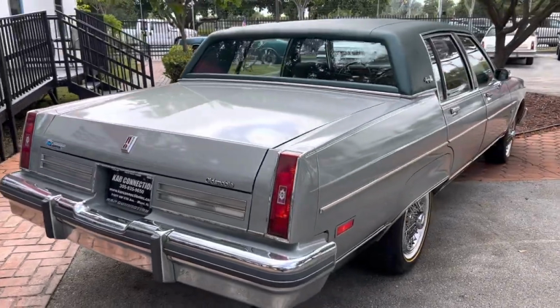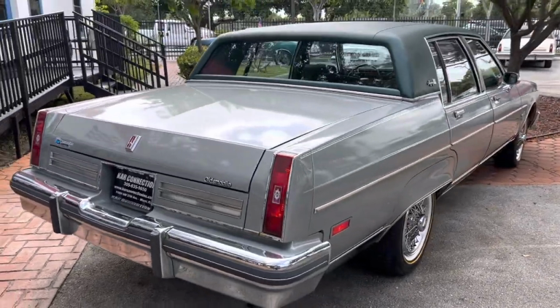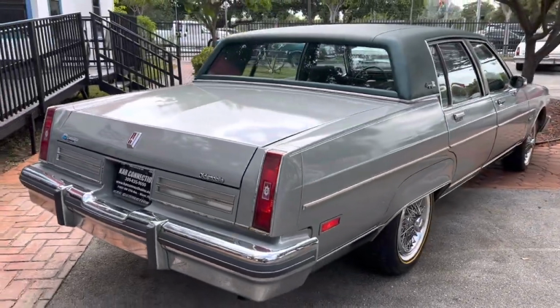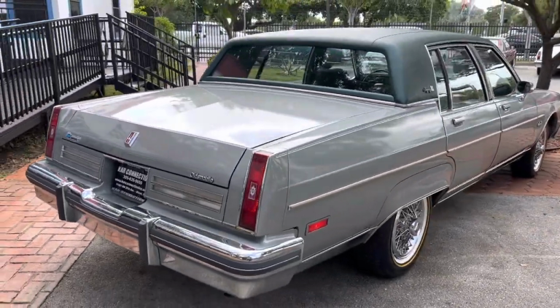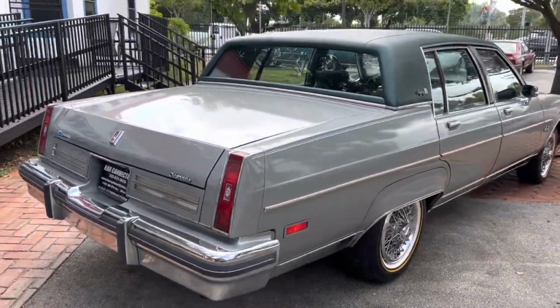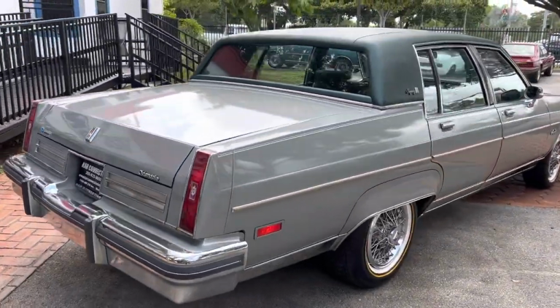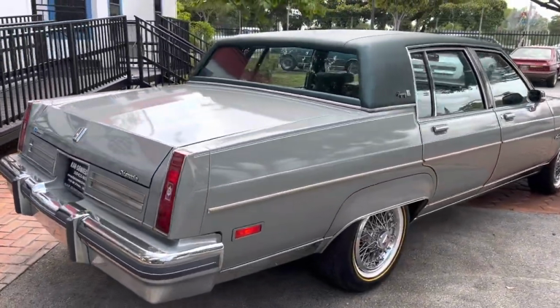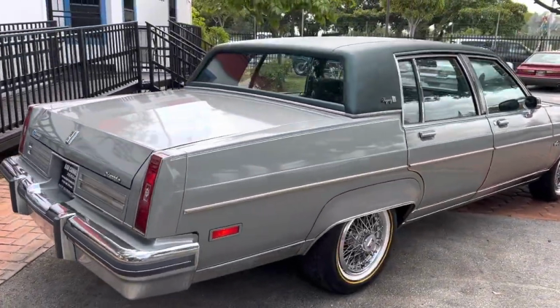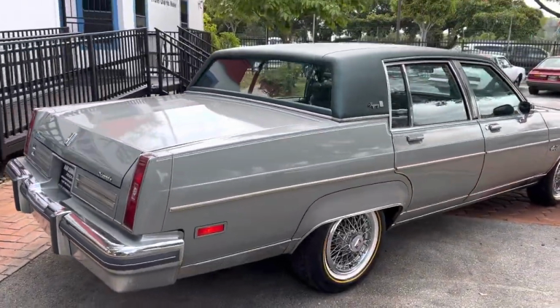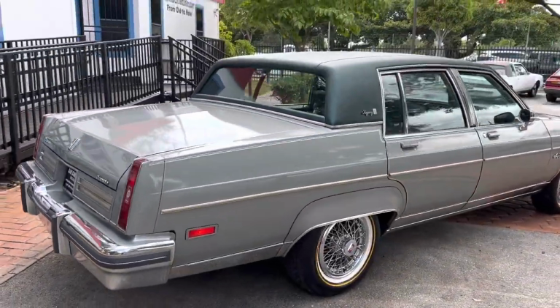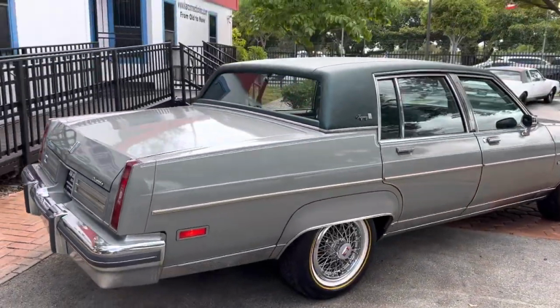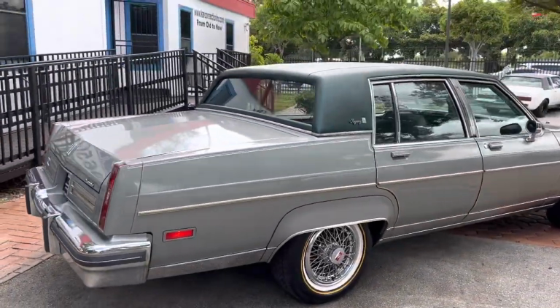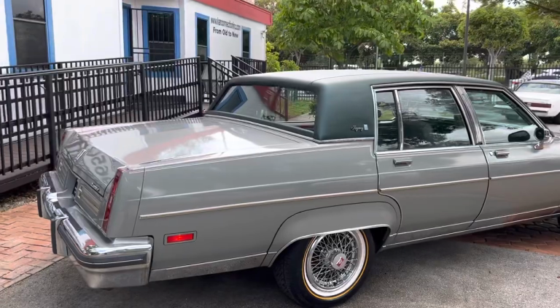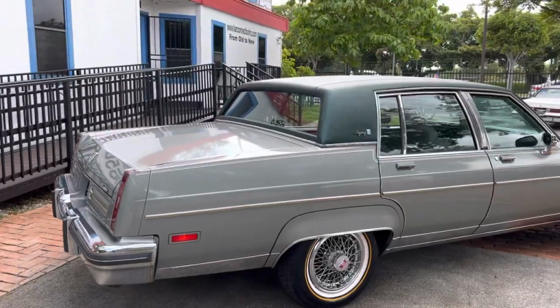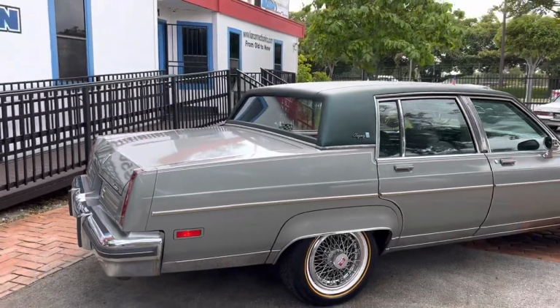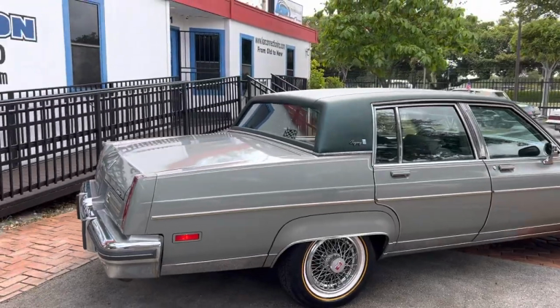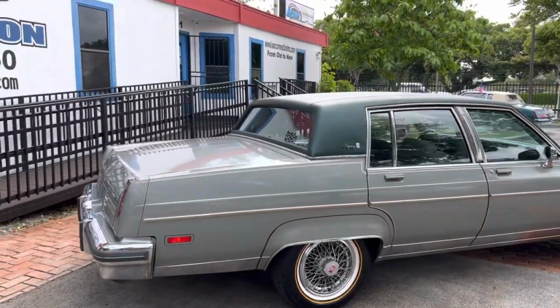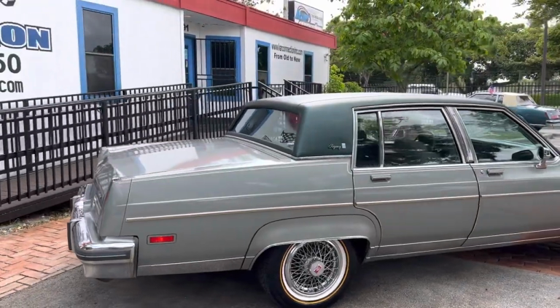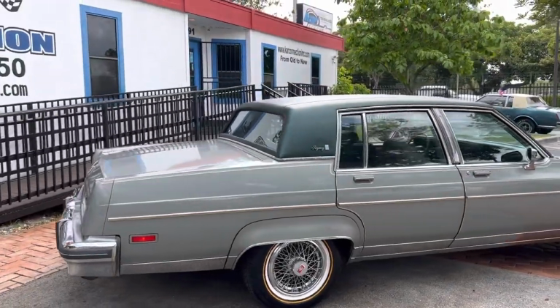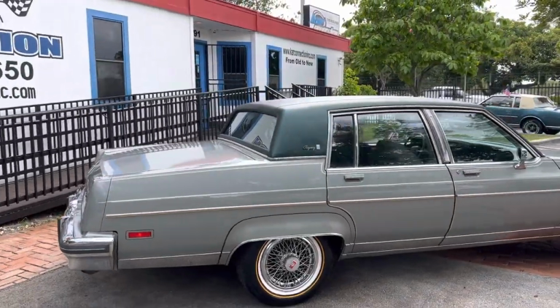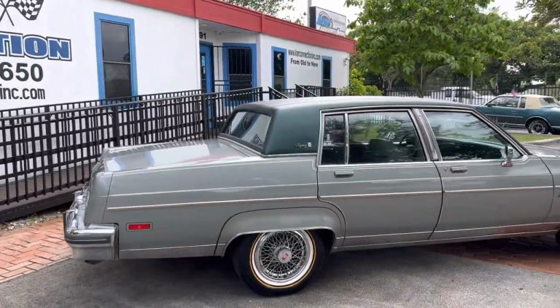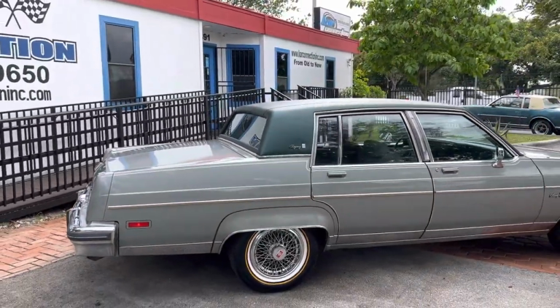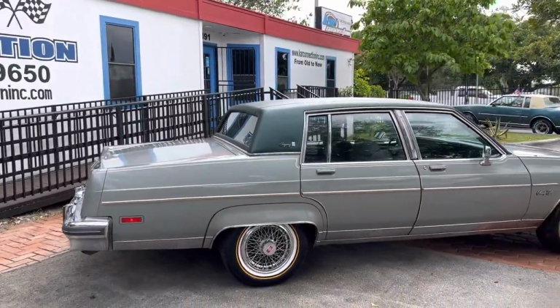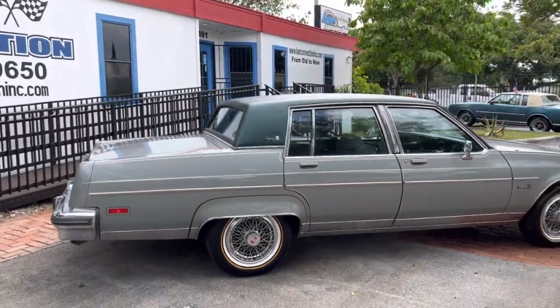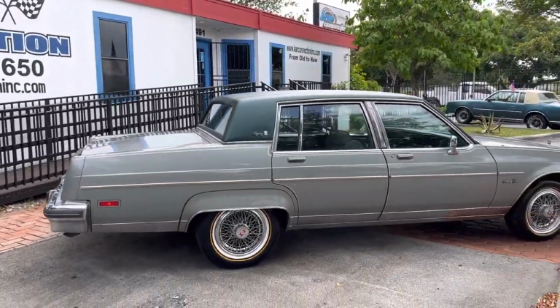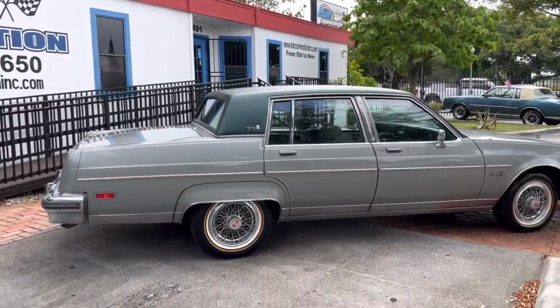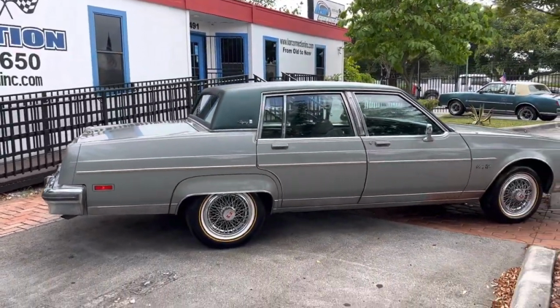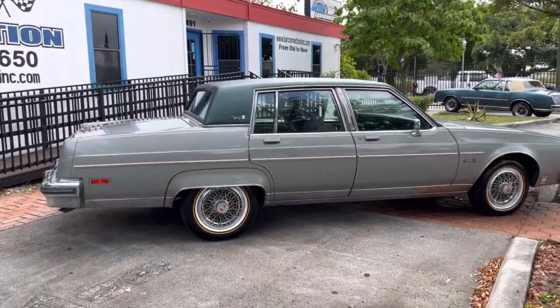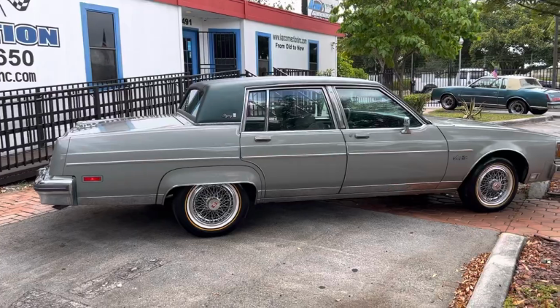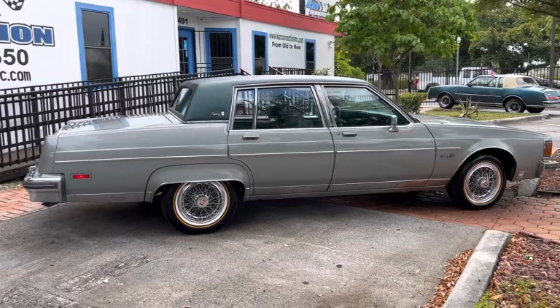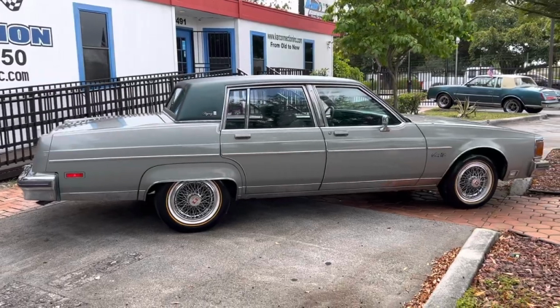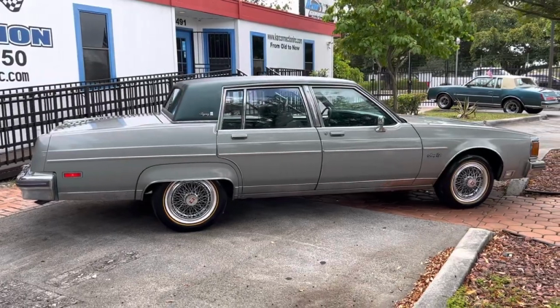It looks like they replaced the bumper fillers. We've got the top. The paint looks touched up, I can say — a couple of areas here and there. Looks good.